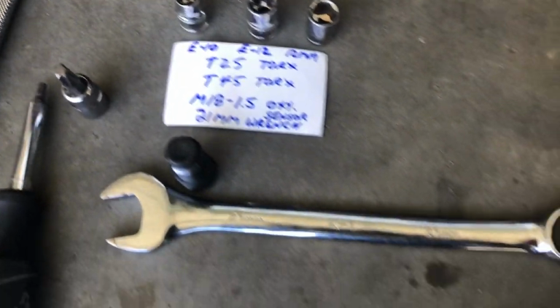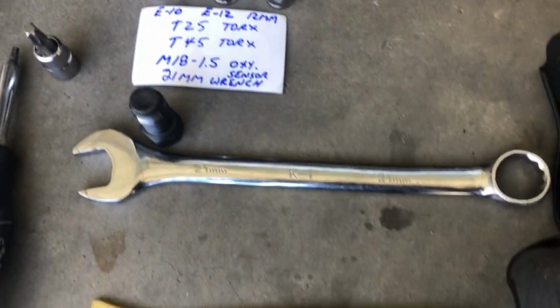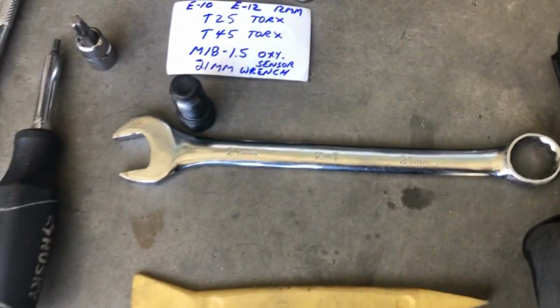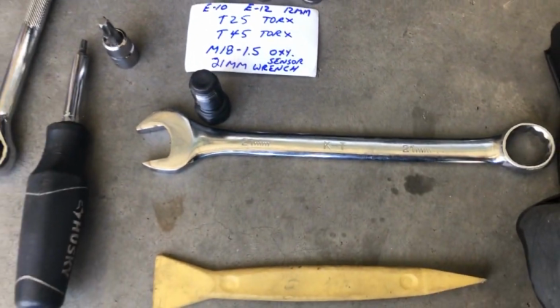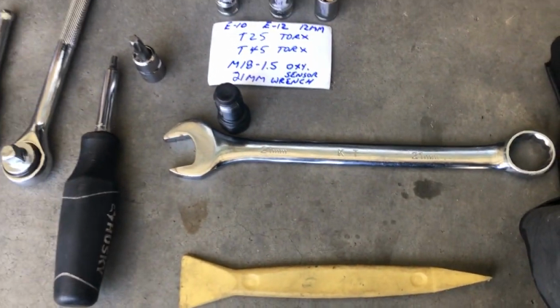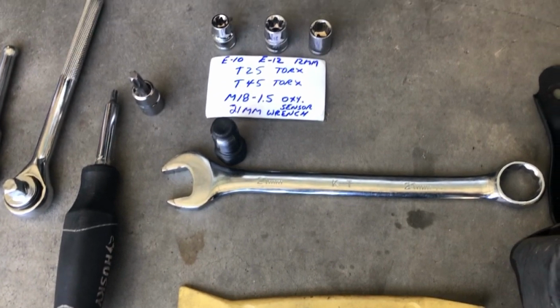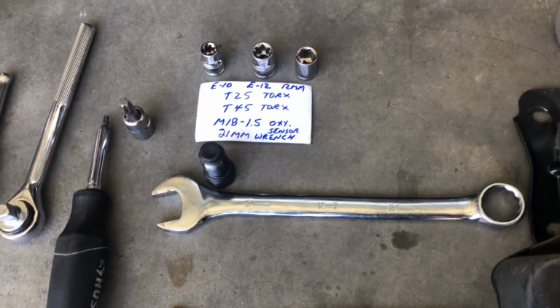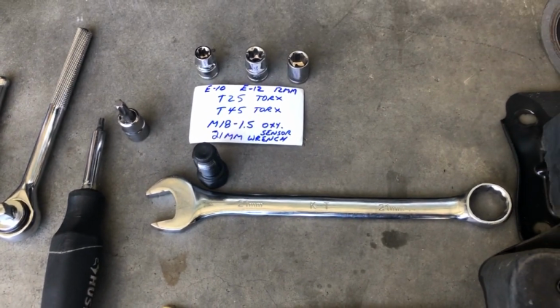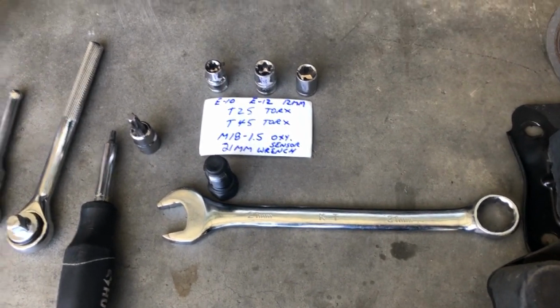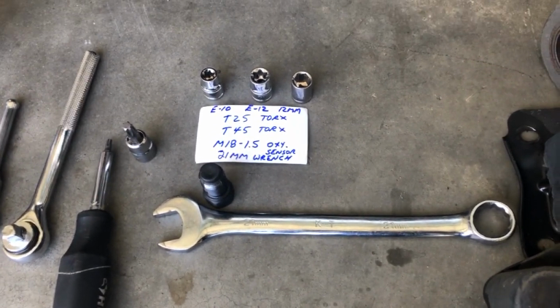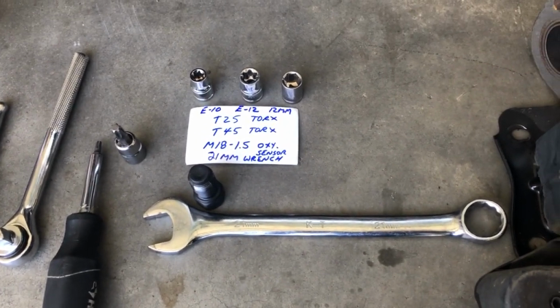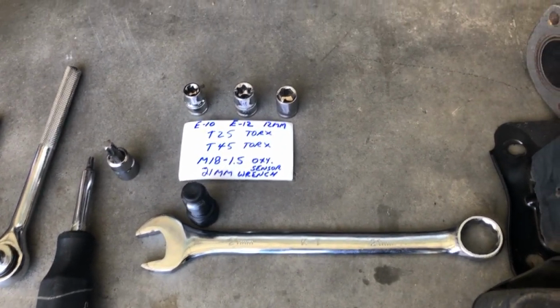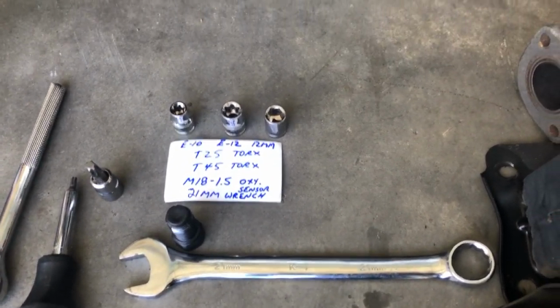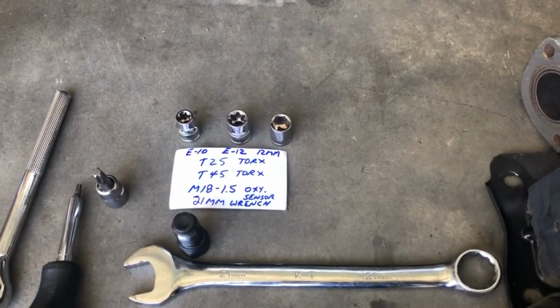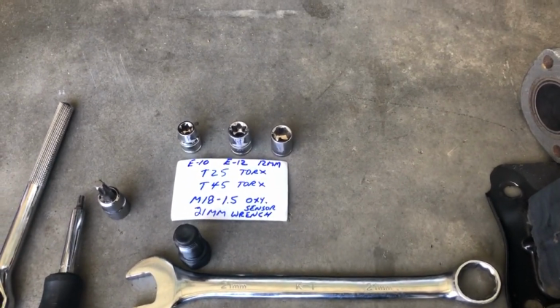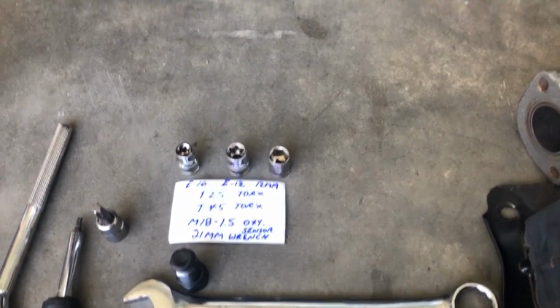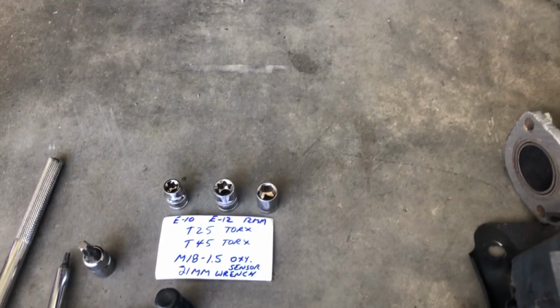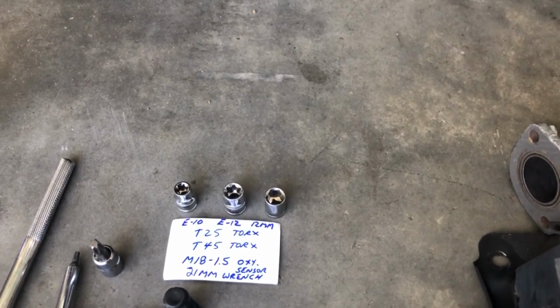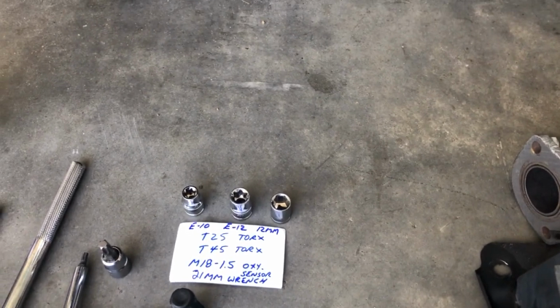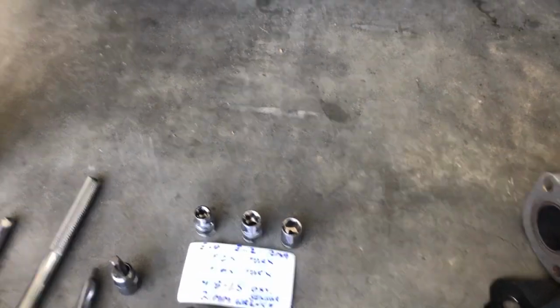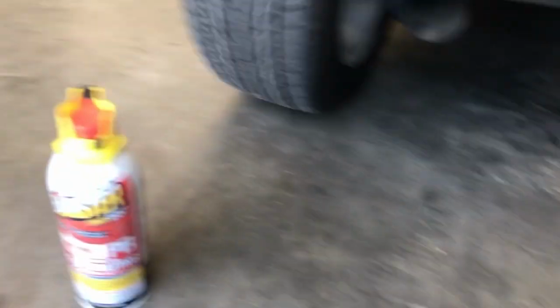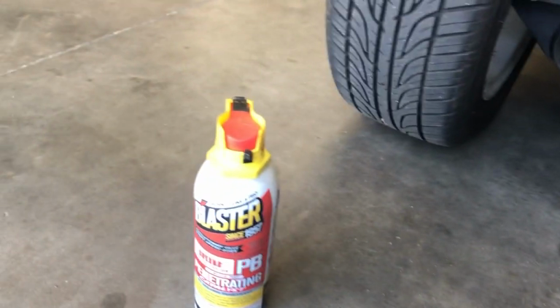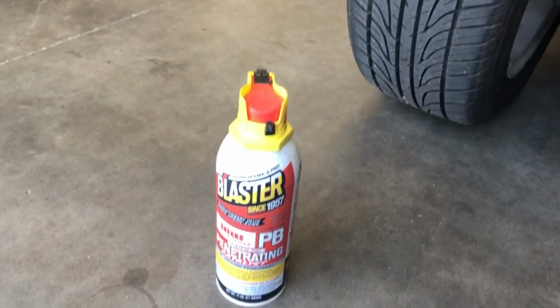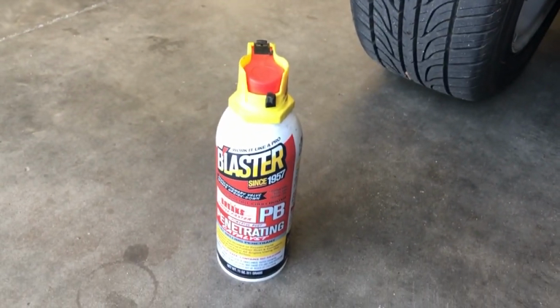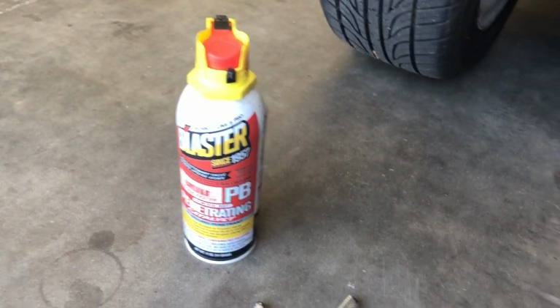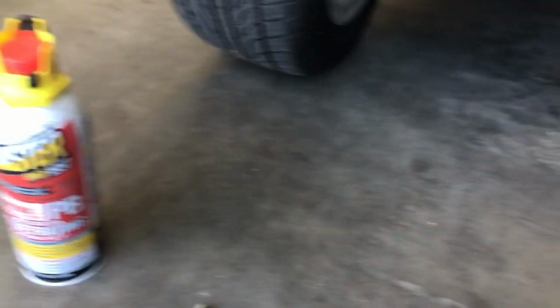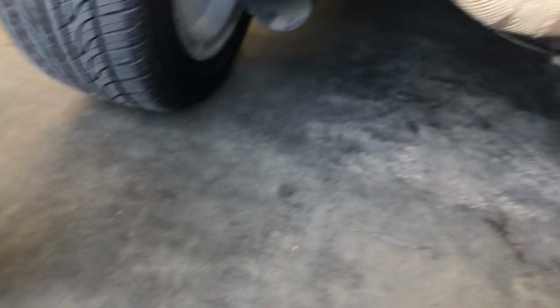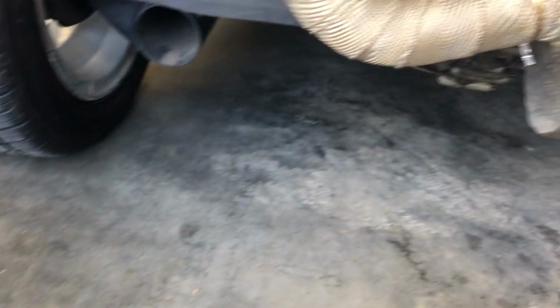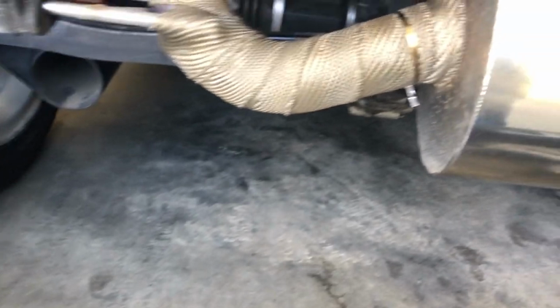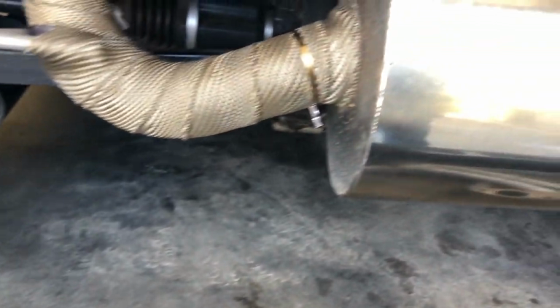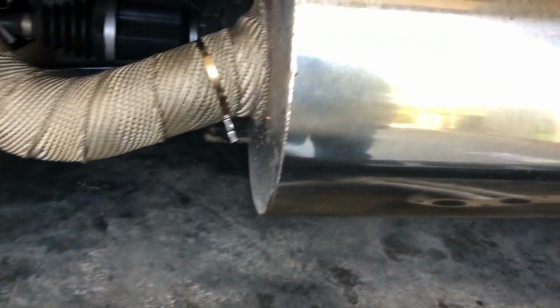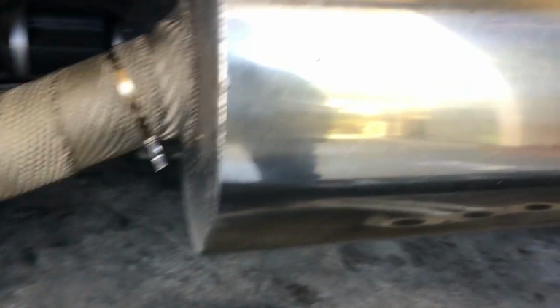I've got pretty much all of the tools laid out here. There will be other tools that you'll need of course, but those are the essence of what you're going to need to do this job. Keep your PB Blaster handy, and hopefully the job will go smoothly for you.